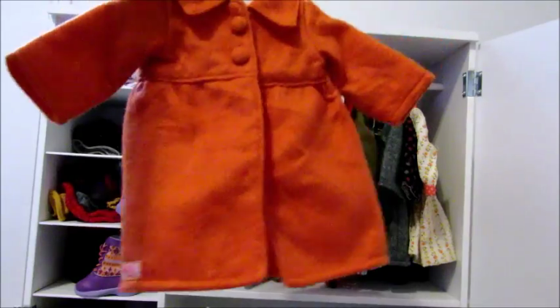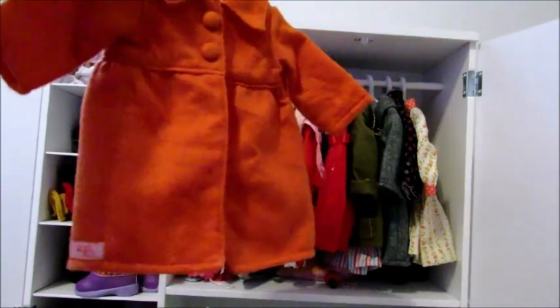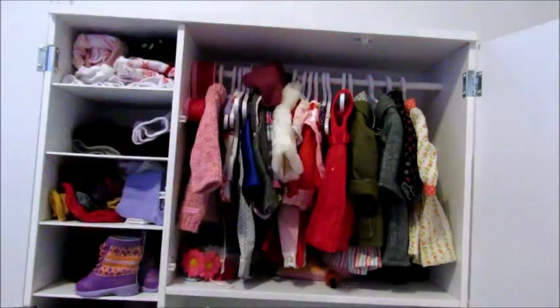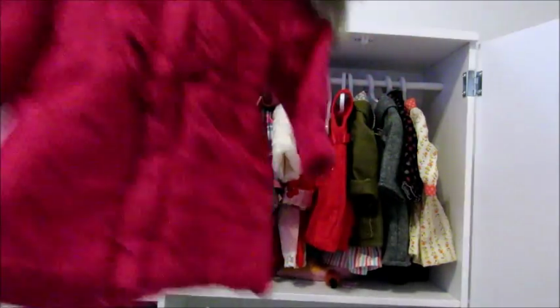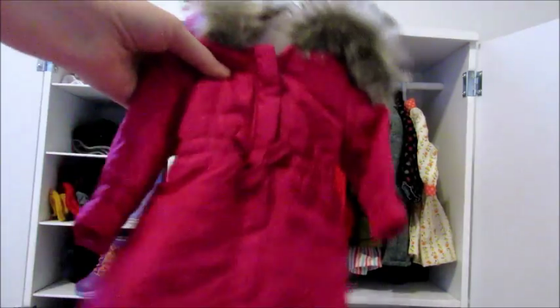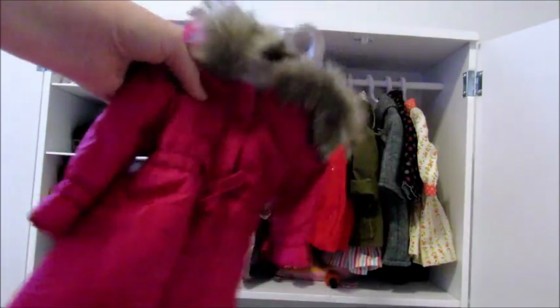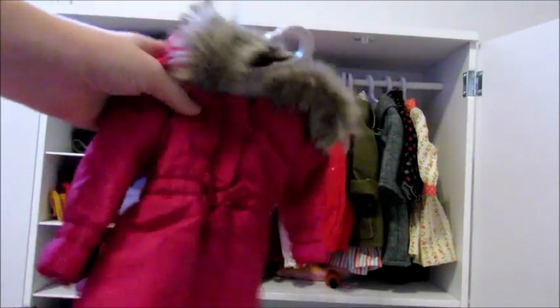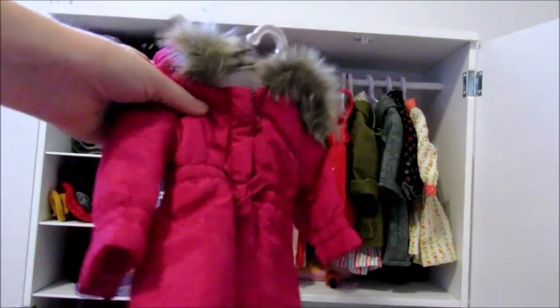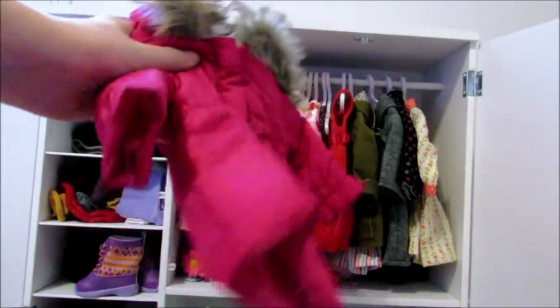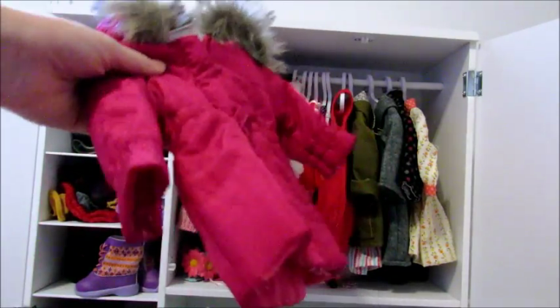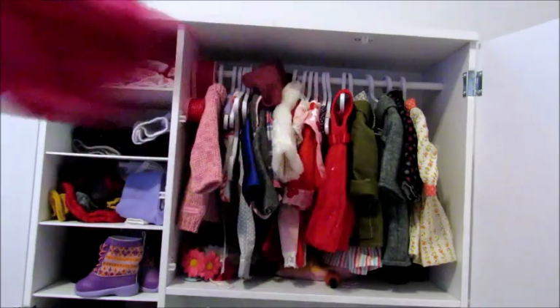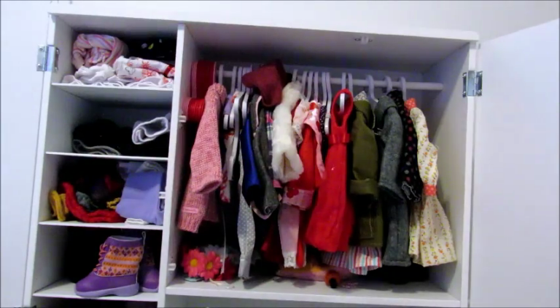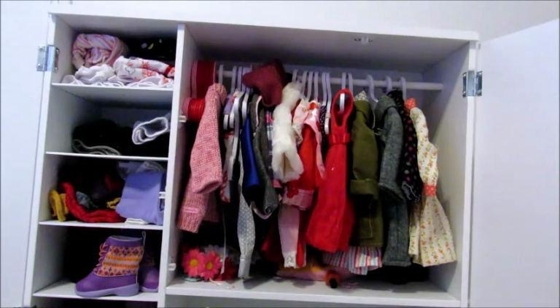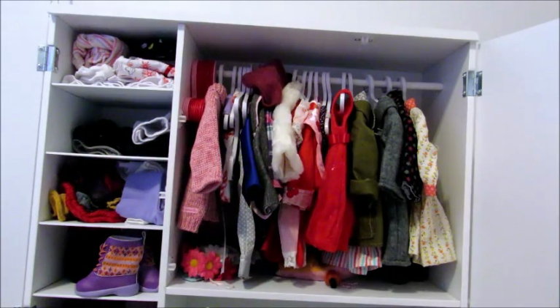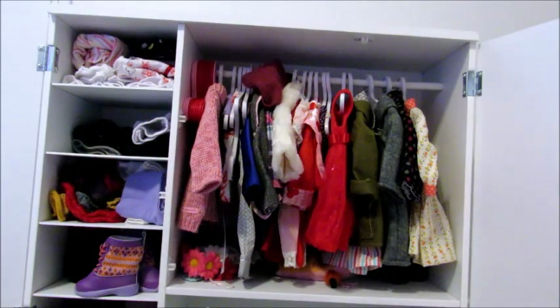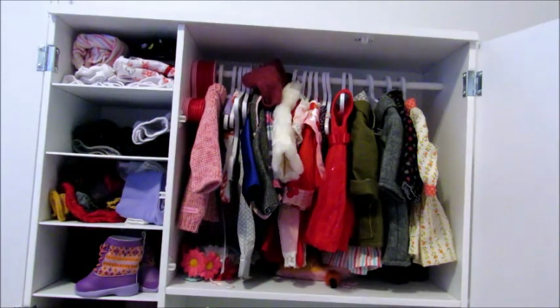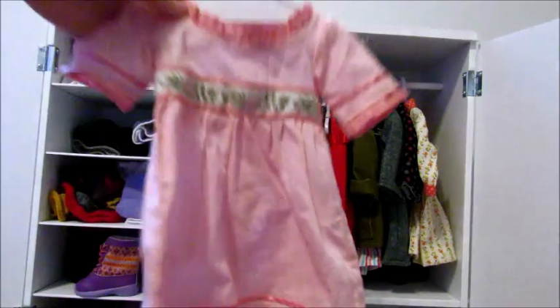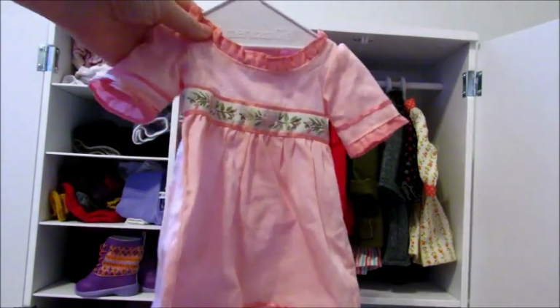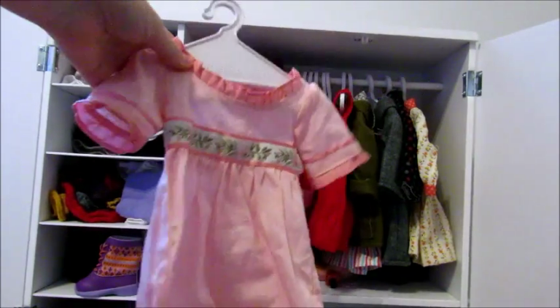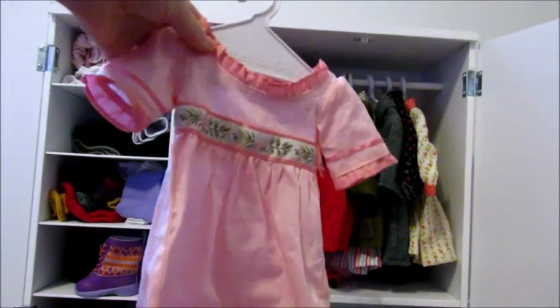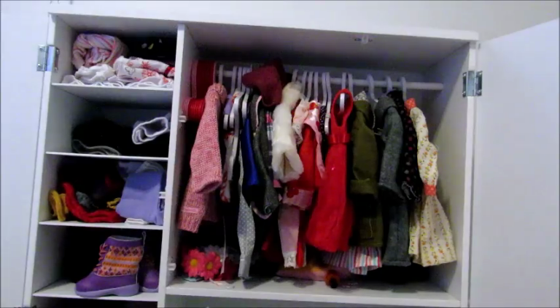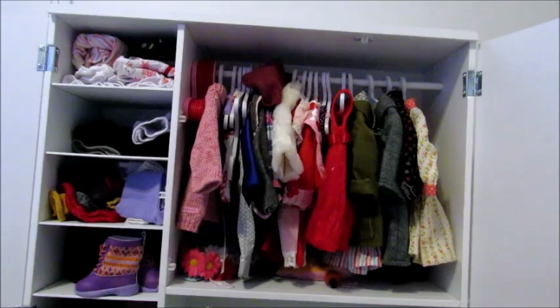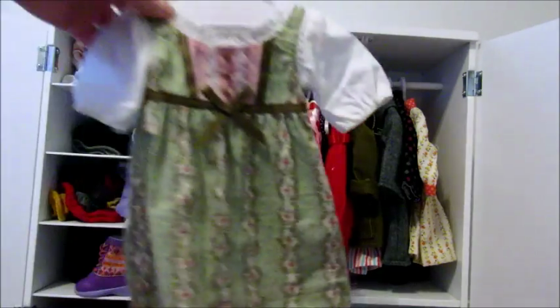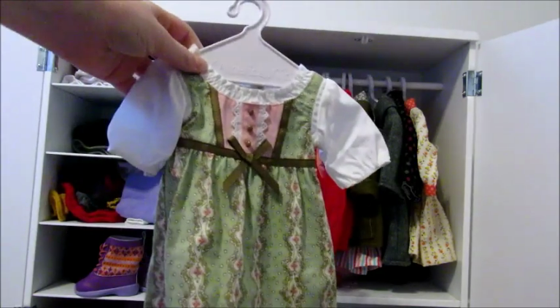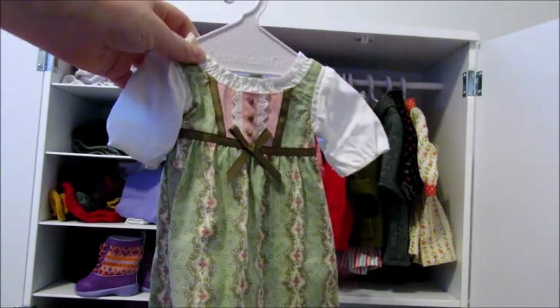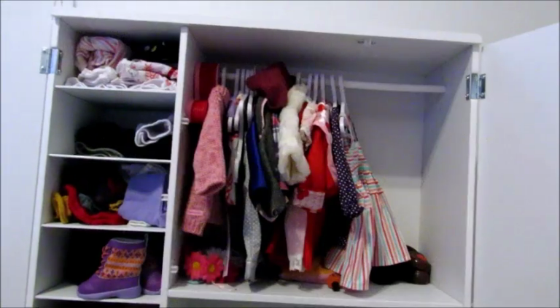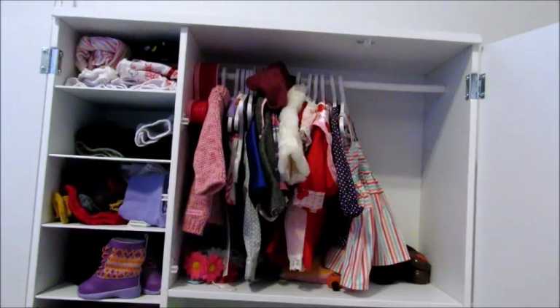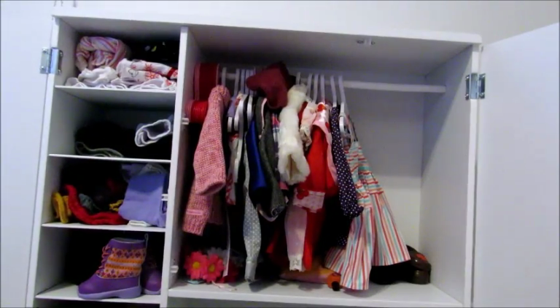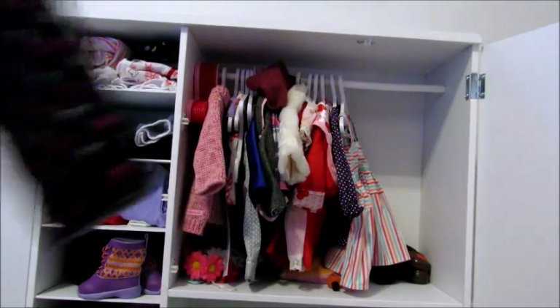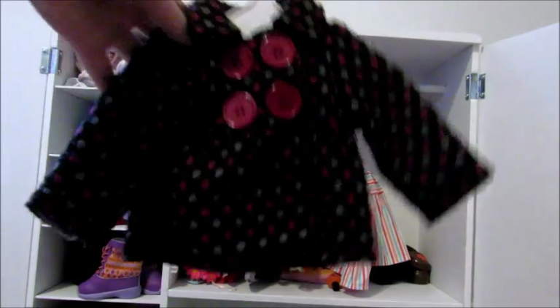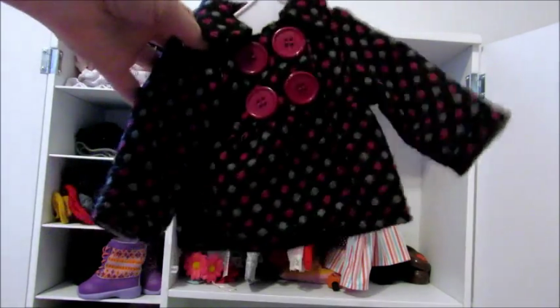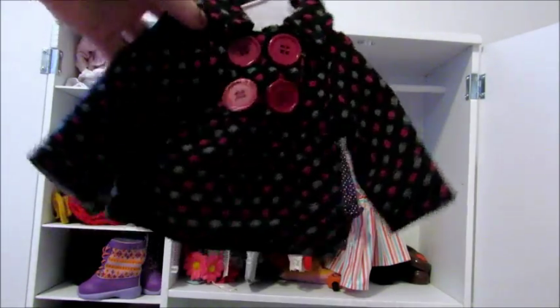I have this adorable pink winter coat from Our Generation. Starting off with dresses, I have Caroline's meet dress and I also have Caroline's work dress. Next I have this cute little pea coat from Our Generation.